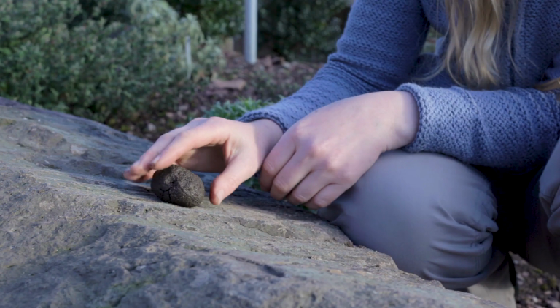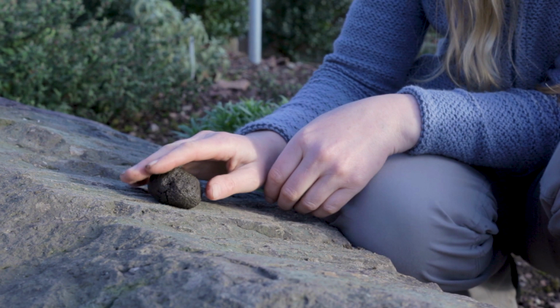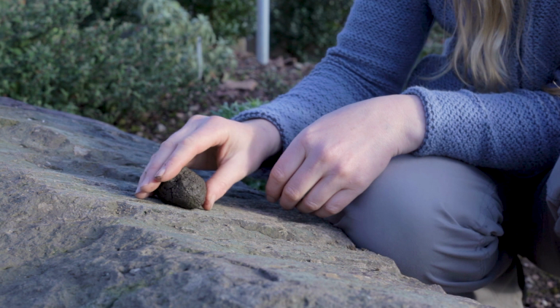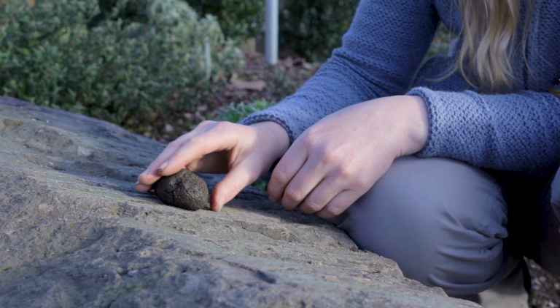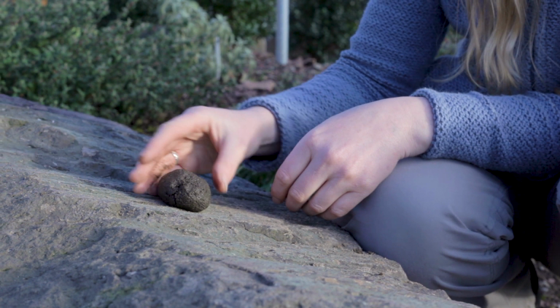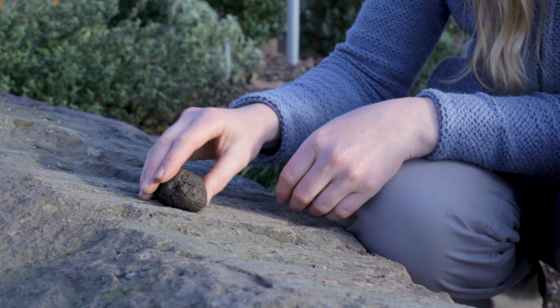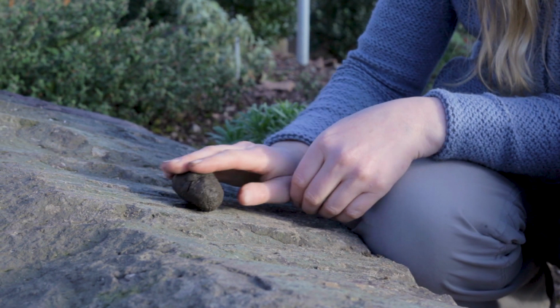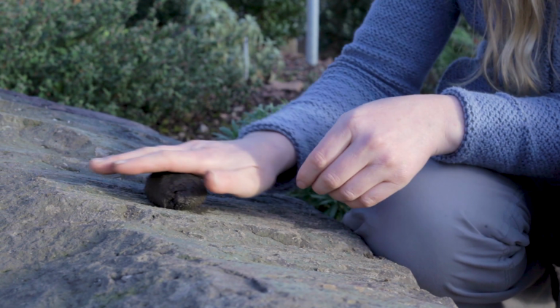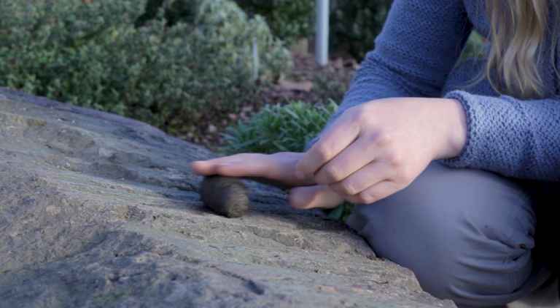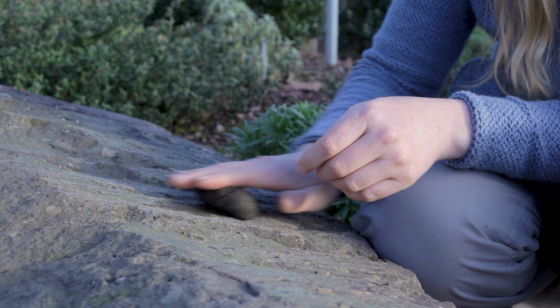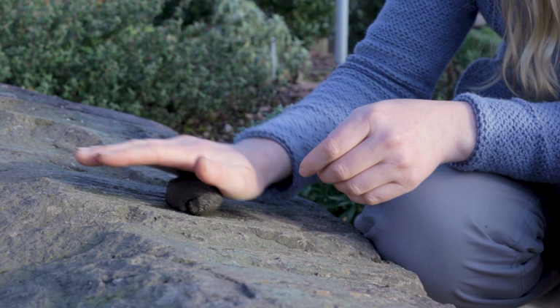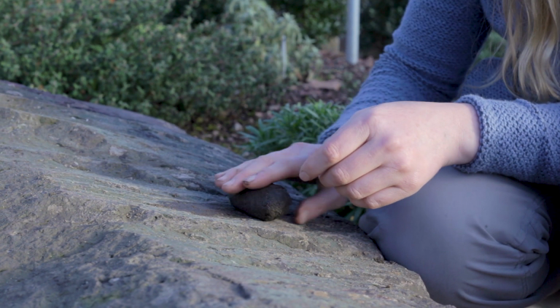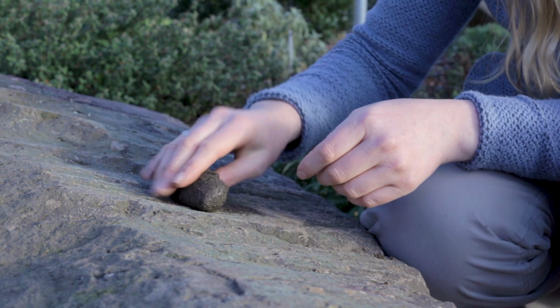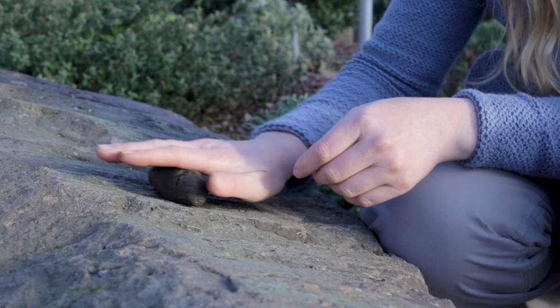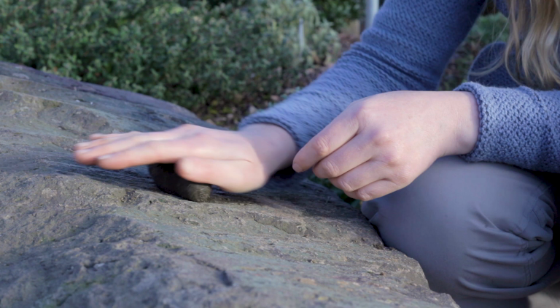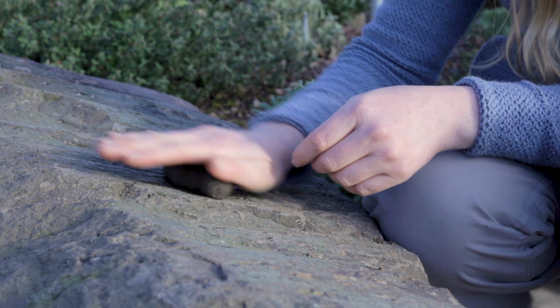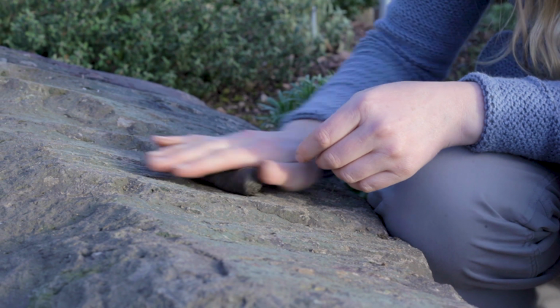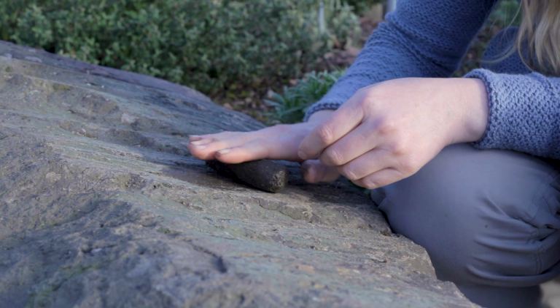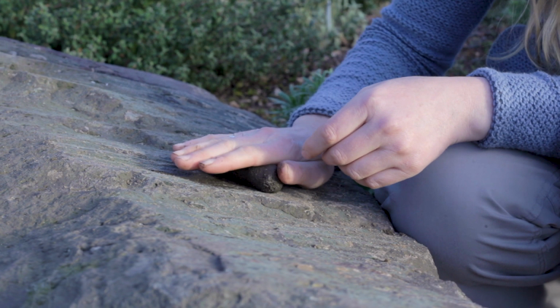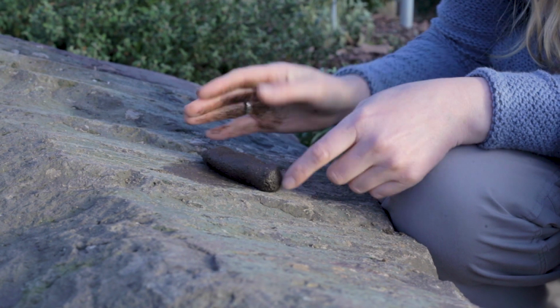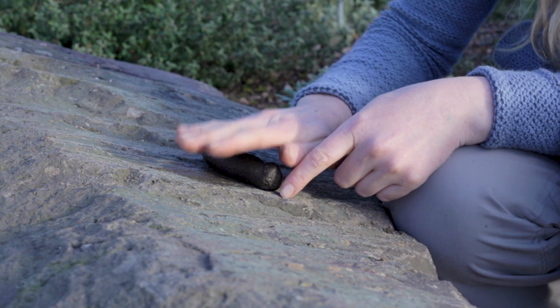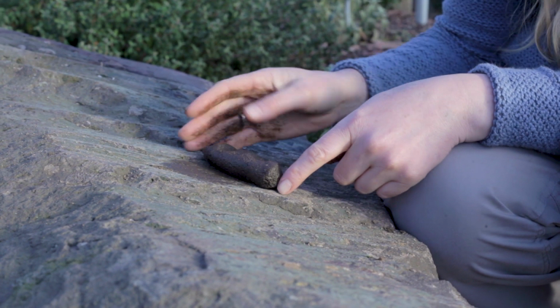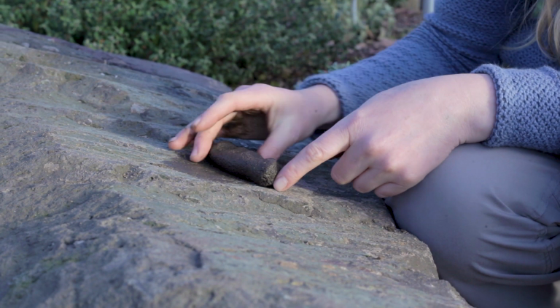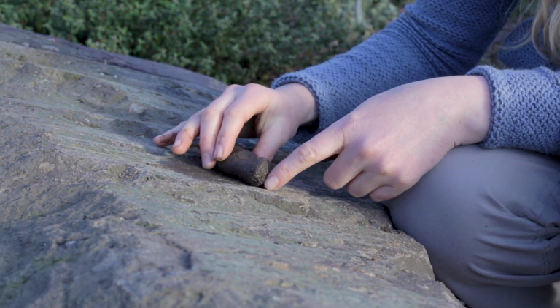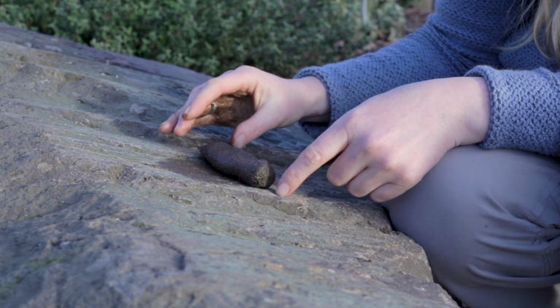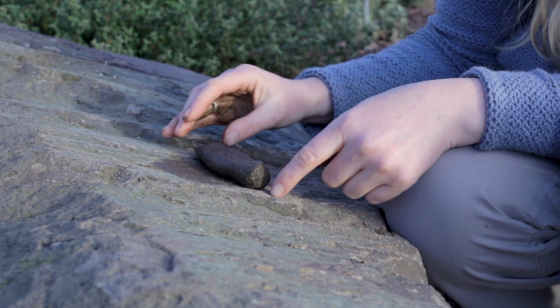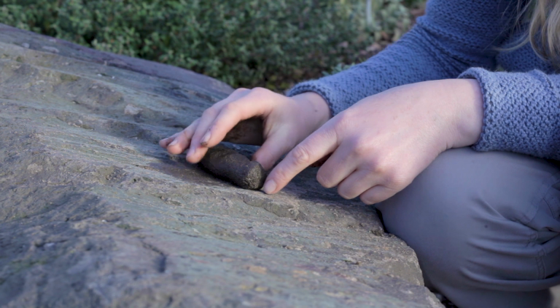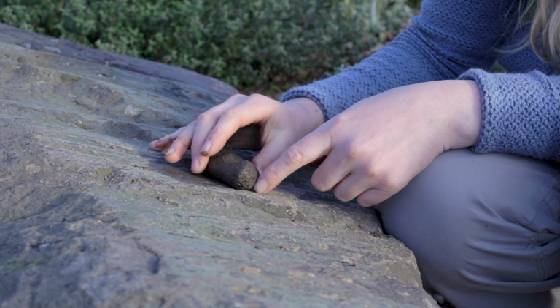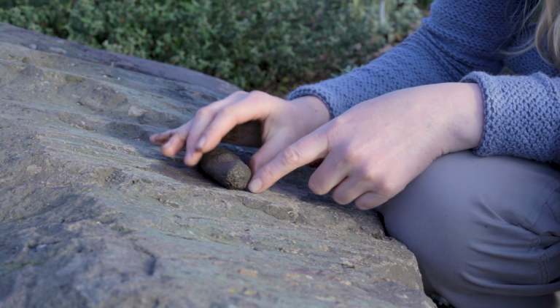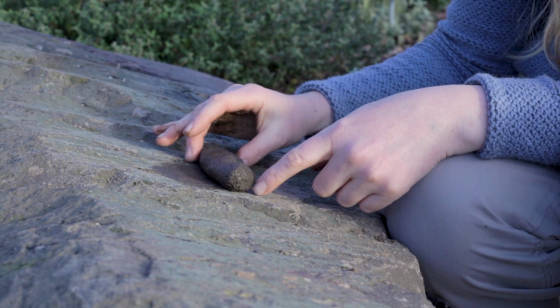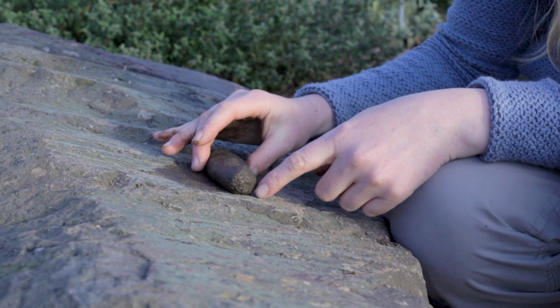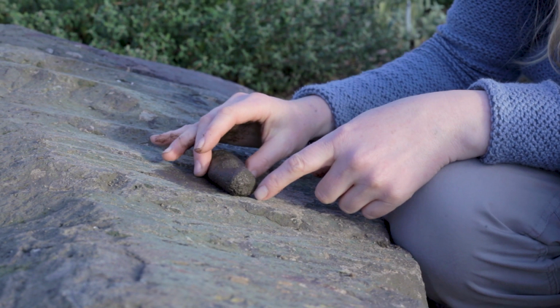If your ball holds its shape, you can move to step 2, which is to roll it out into a cylinder approximately 5cm, or a hand's width long. If you can't get it to this length, then you have loamy sand.